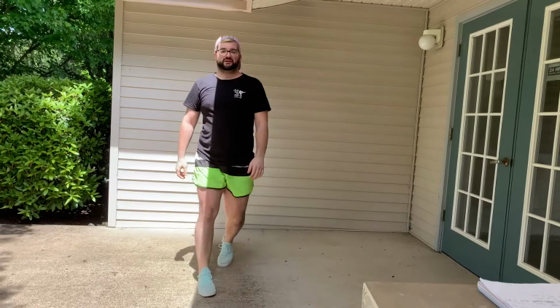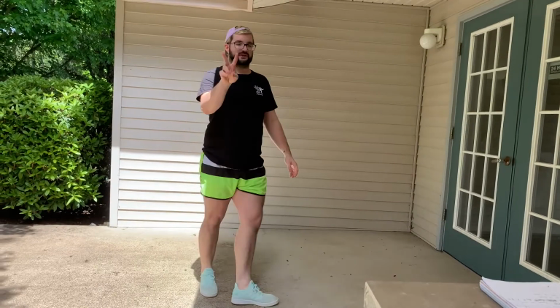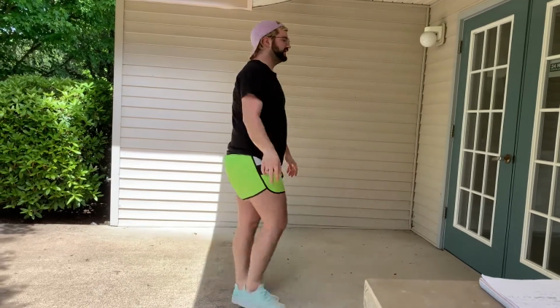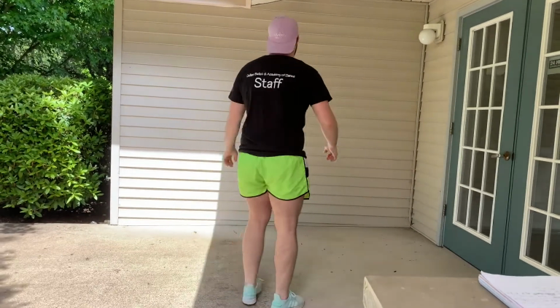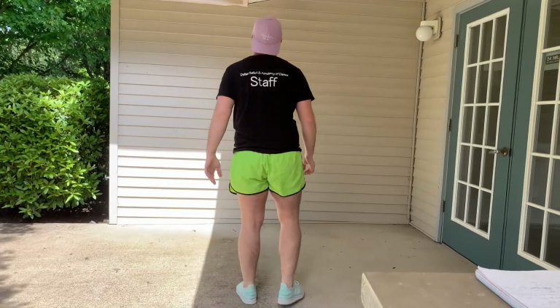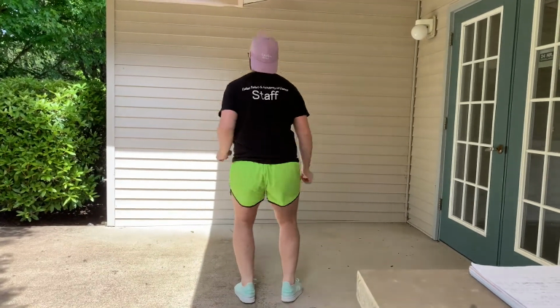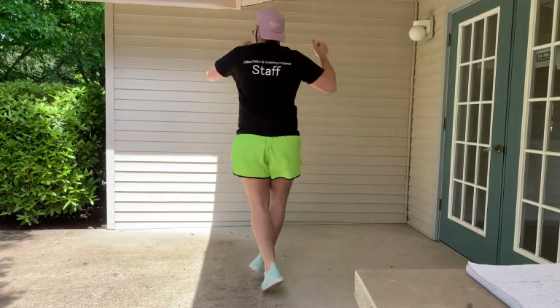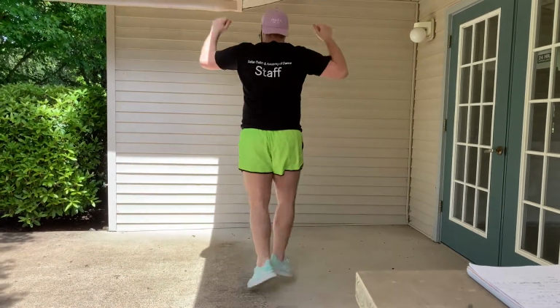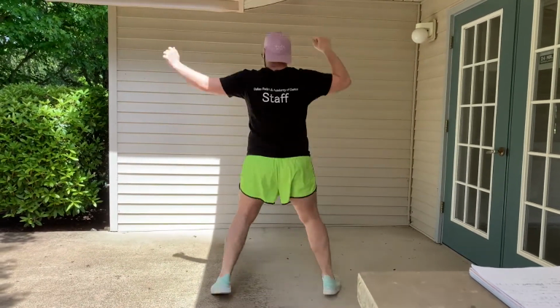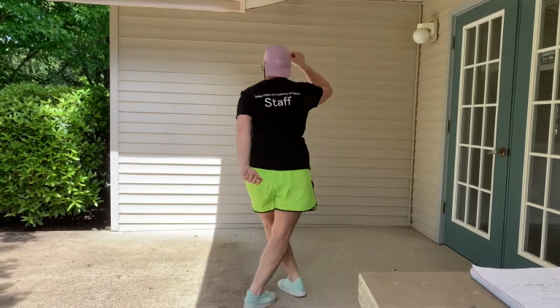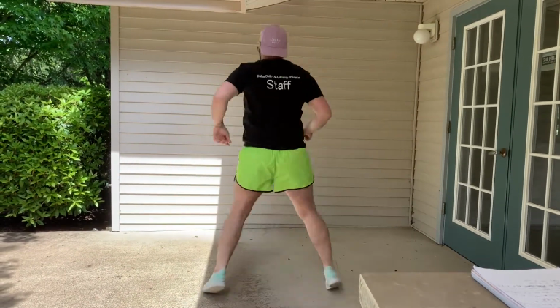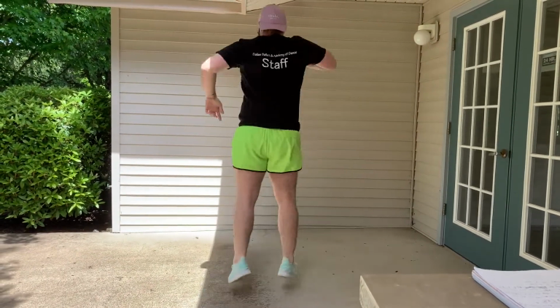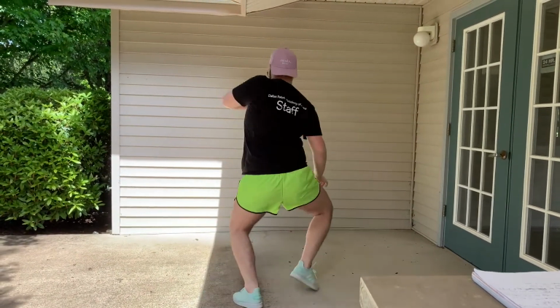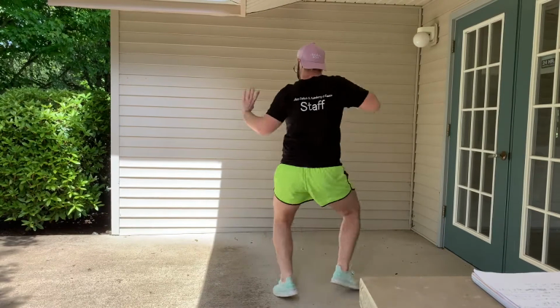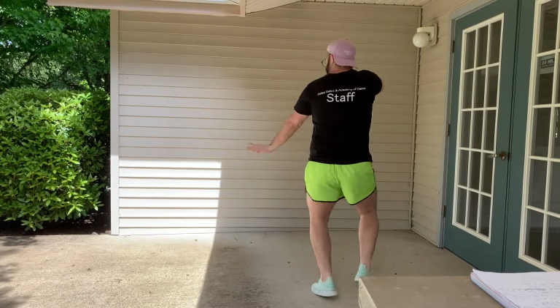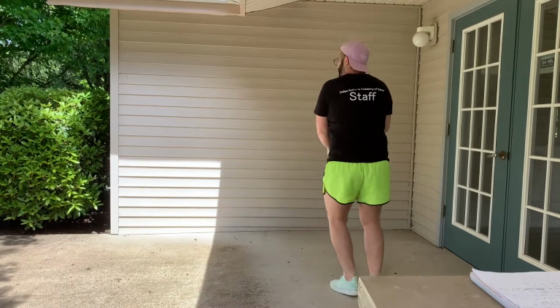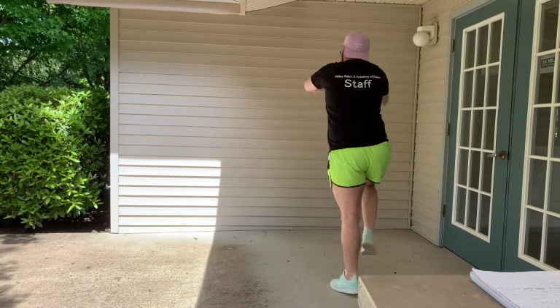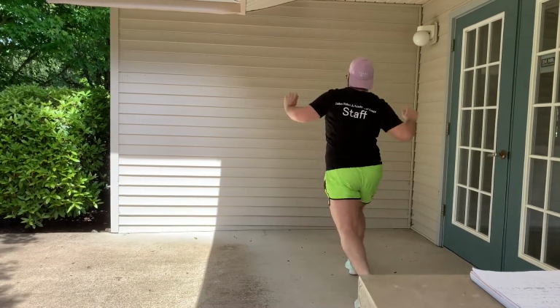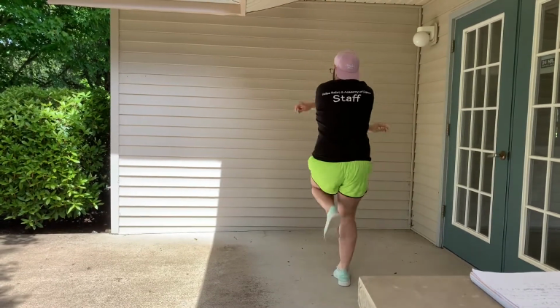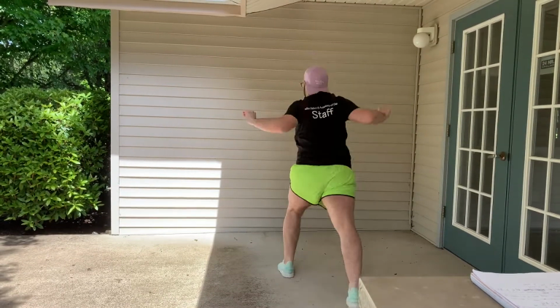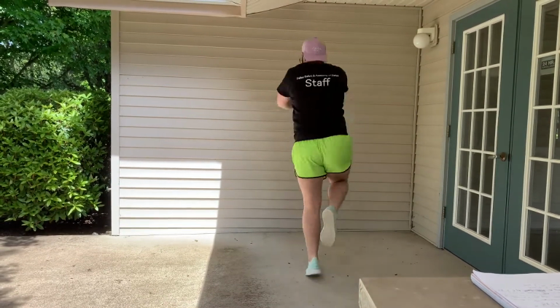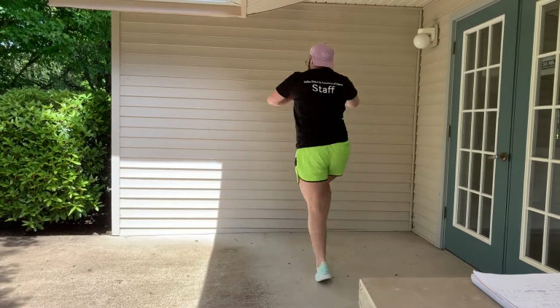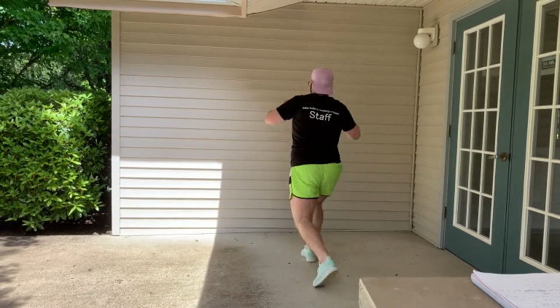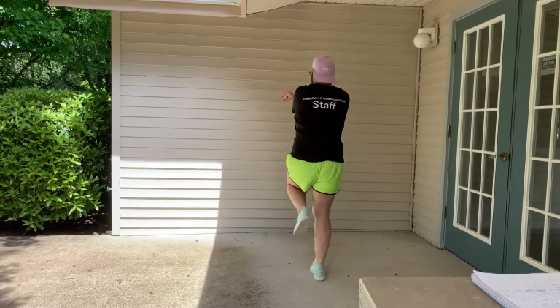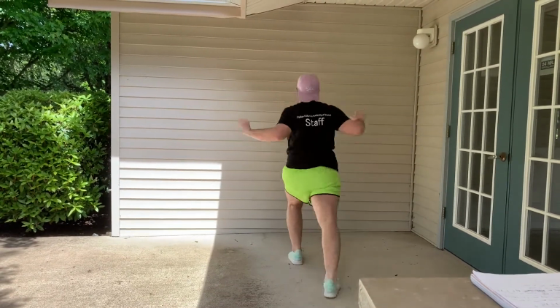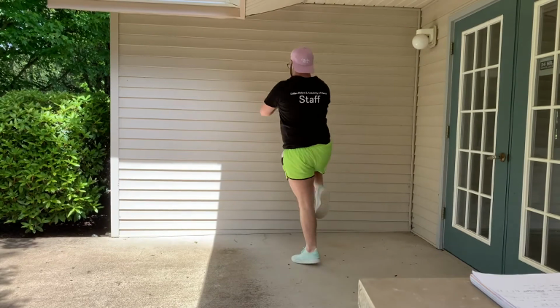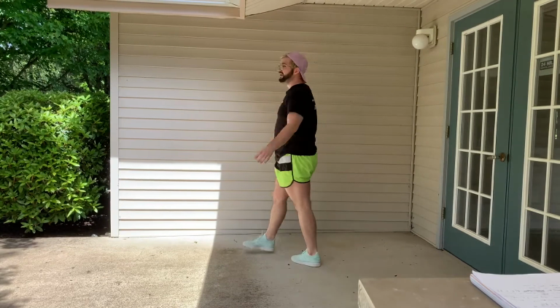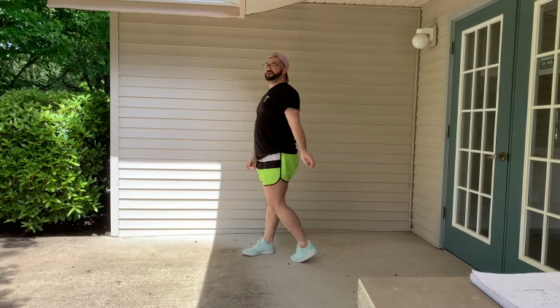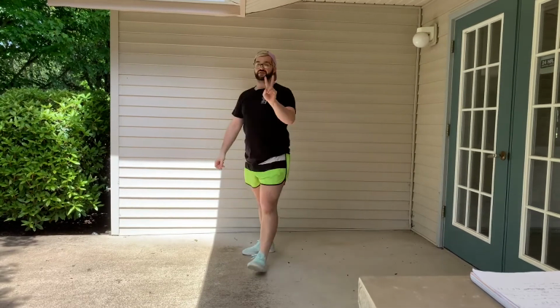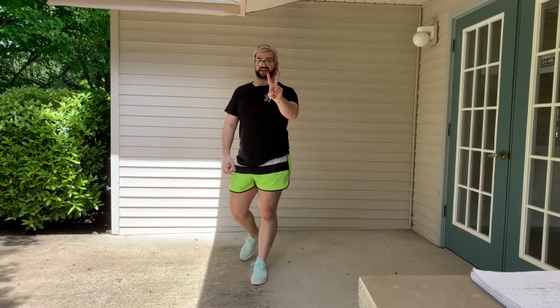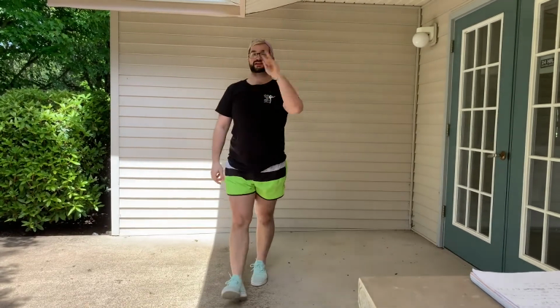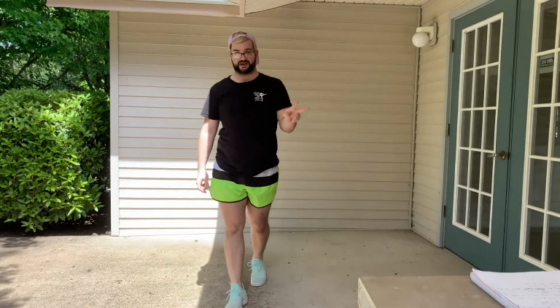Both those eight counts together, we go: one, two, three, four, five, six, seven, eight. One, two, three, four, five, six, seven, eight. Then you repeat those two eight counts a second time.